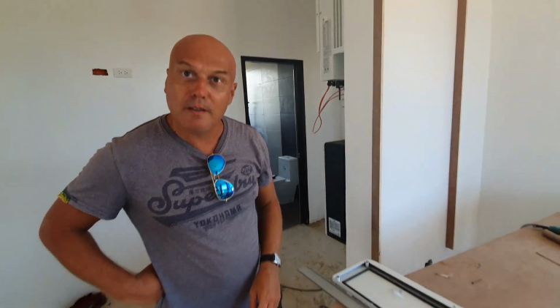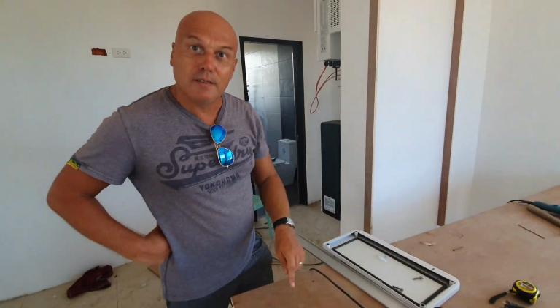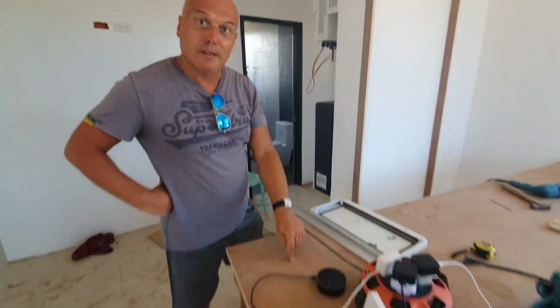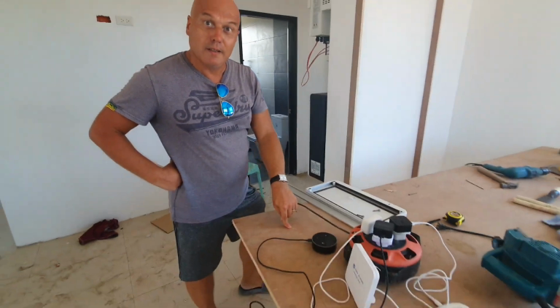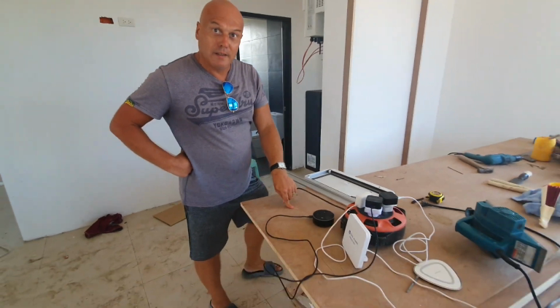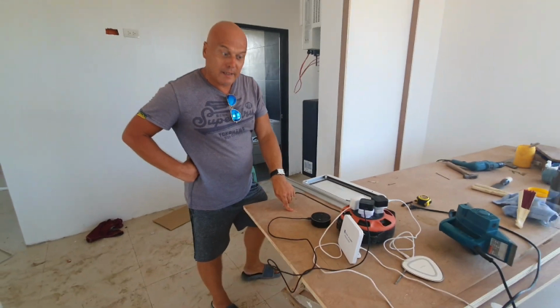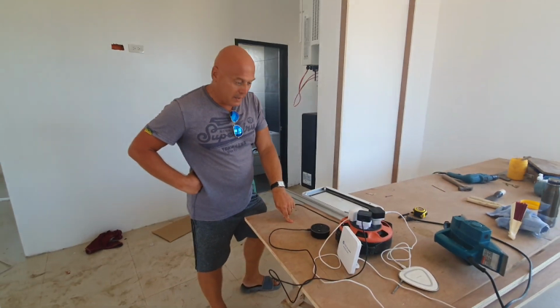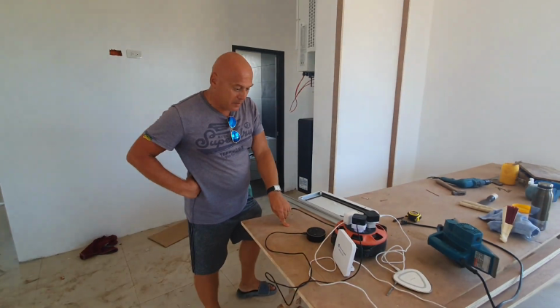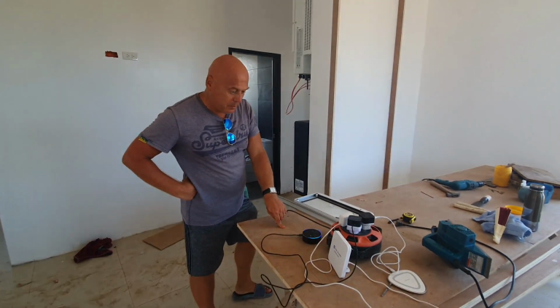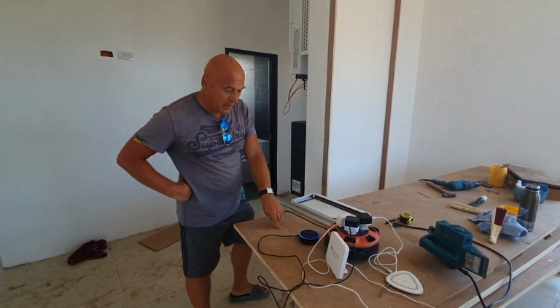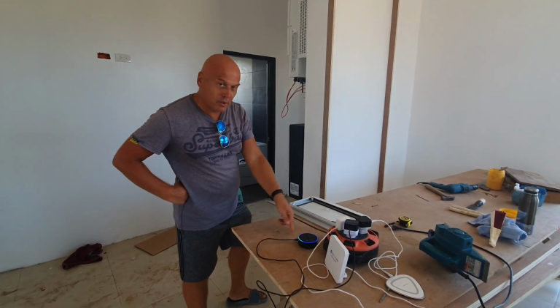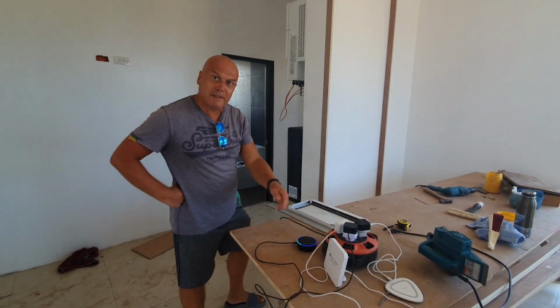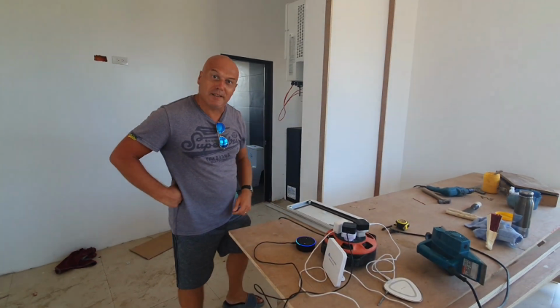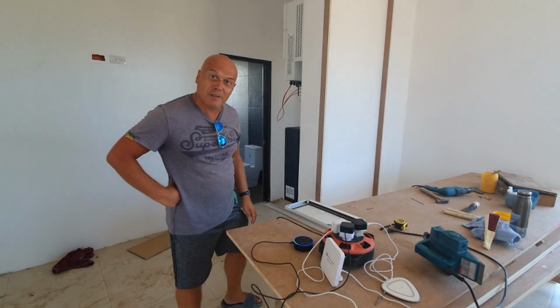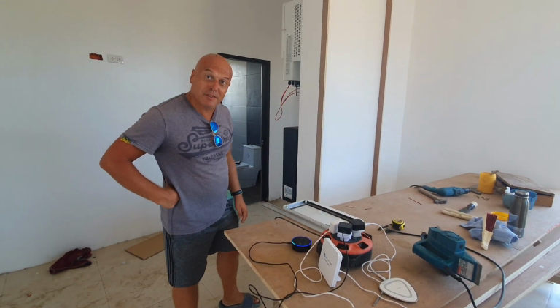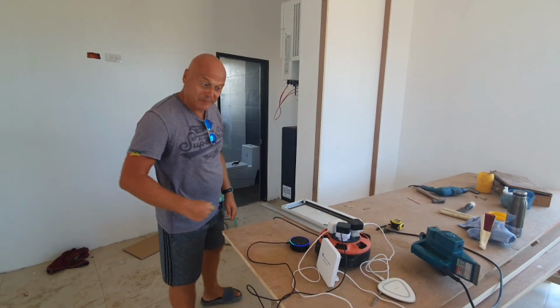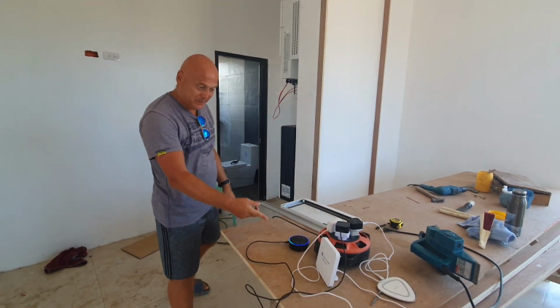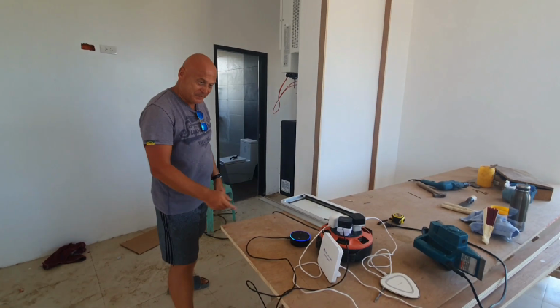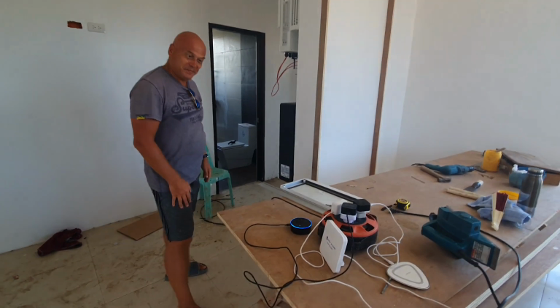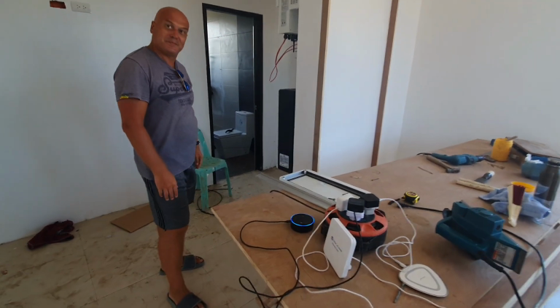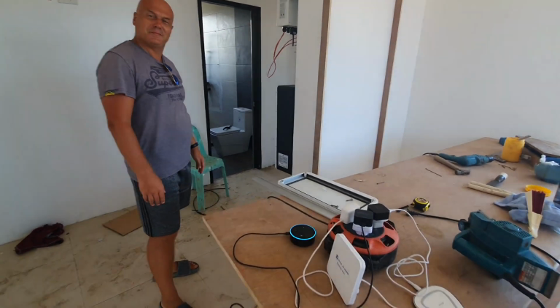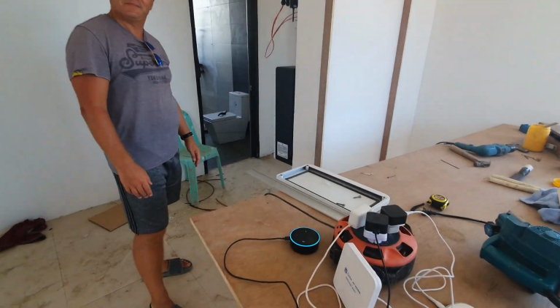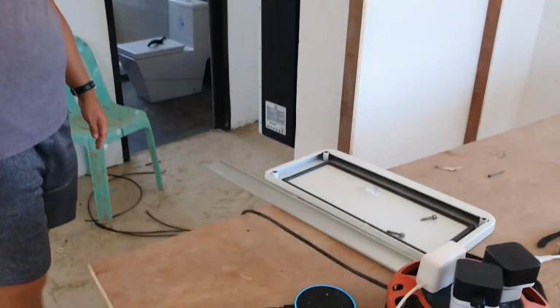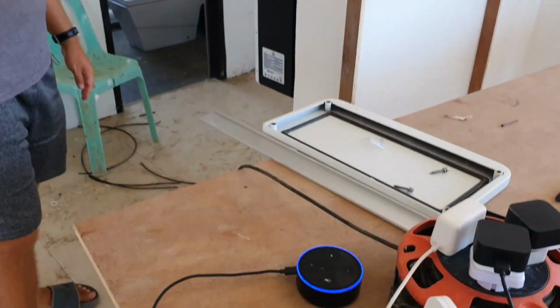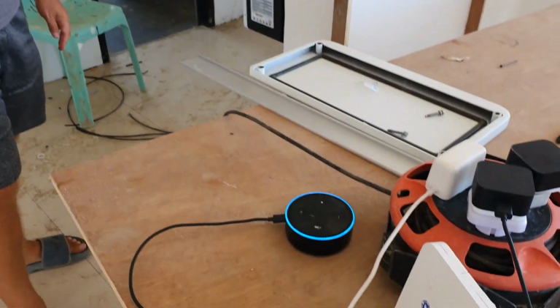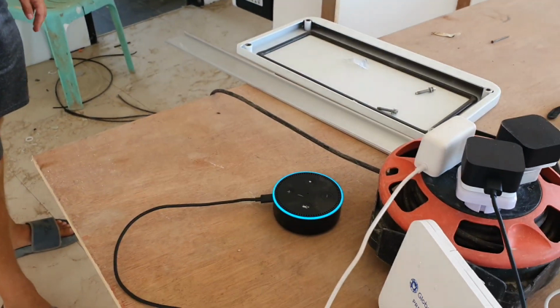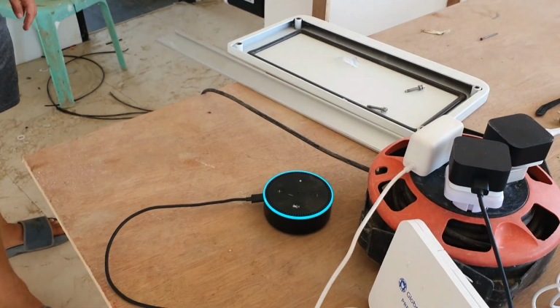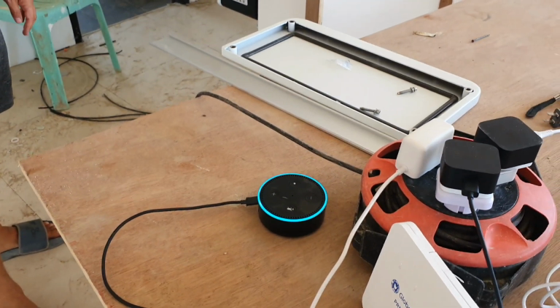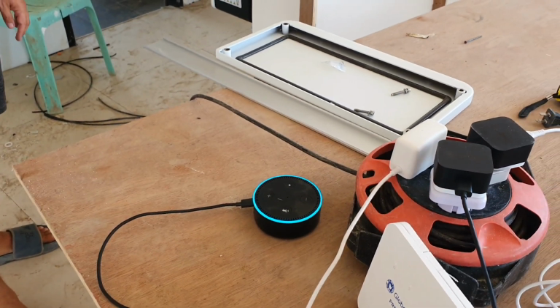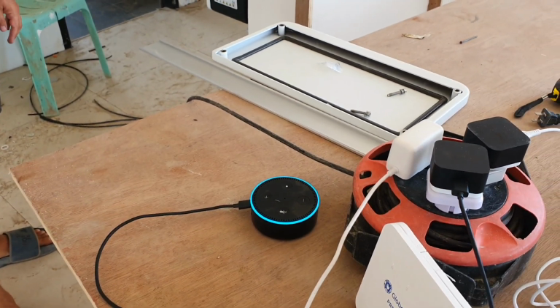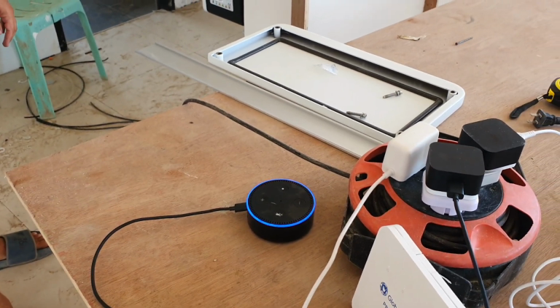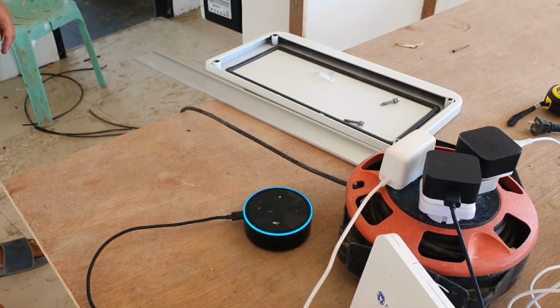Alexa, play songs by Taylor Swift. [Alexa responds]: Here's some music by Taylor Swift on Amazon Music.